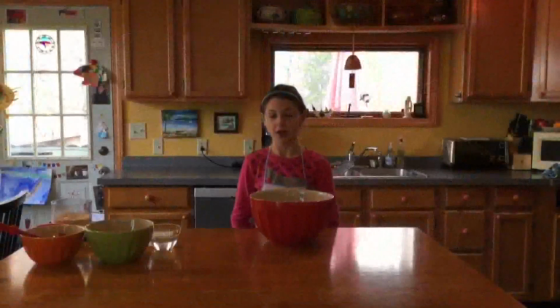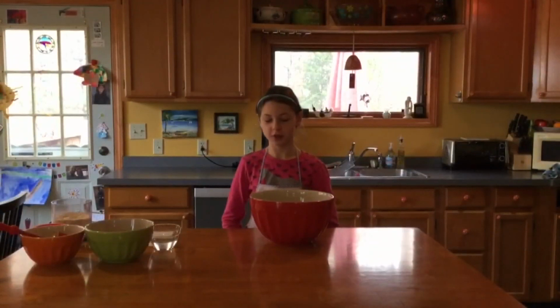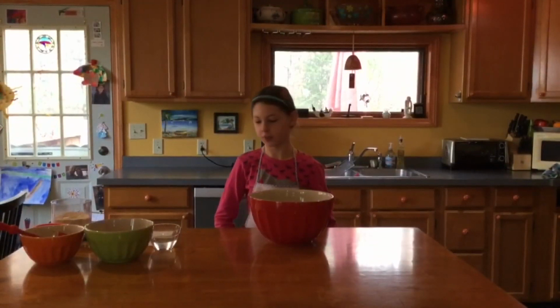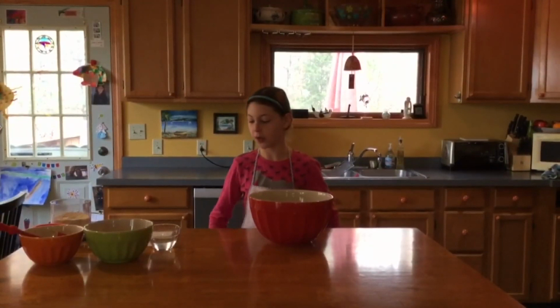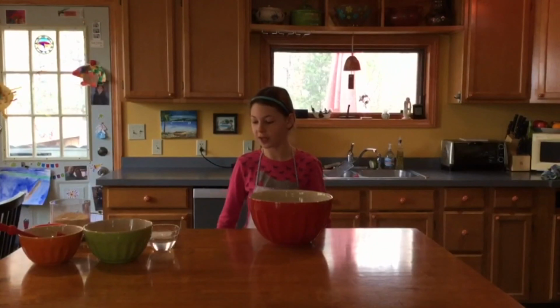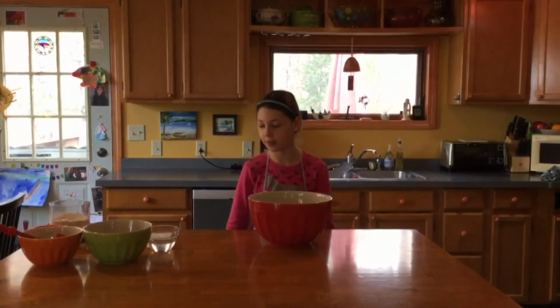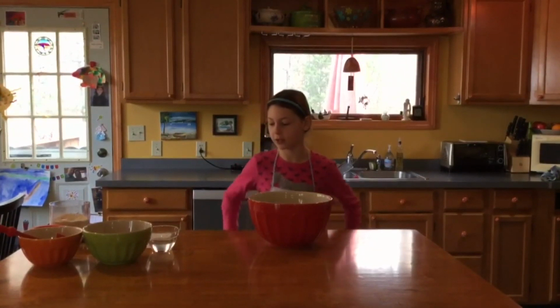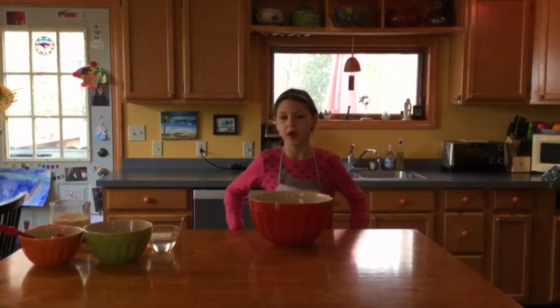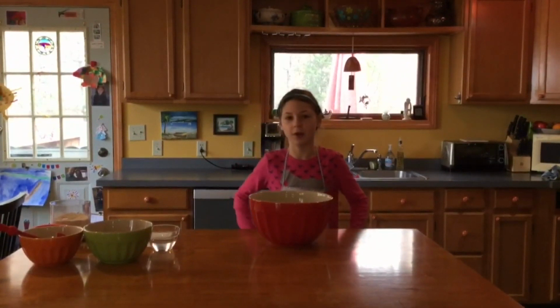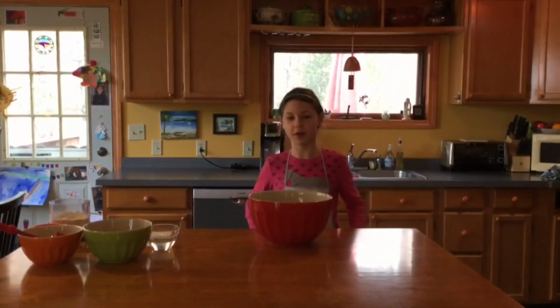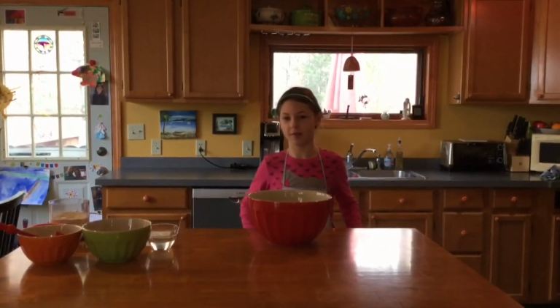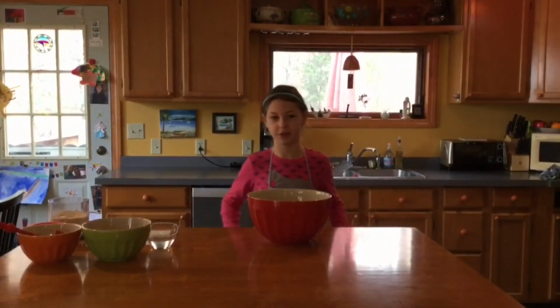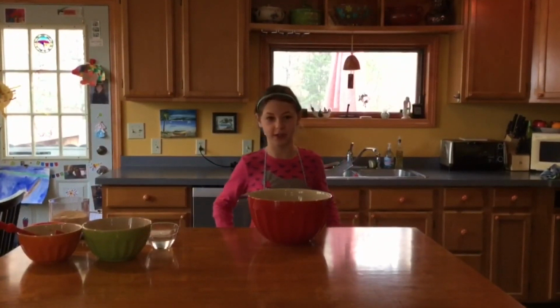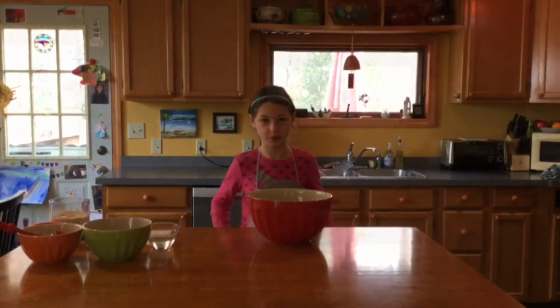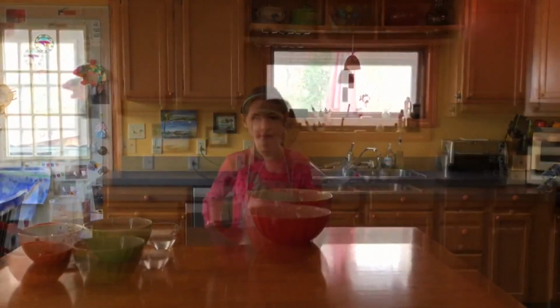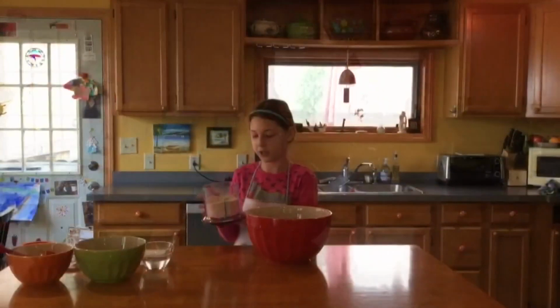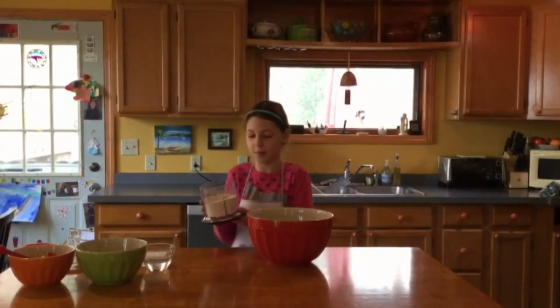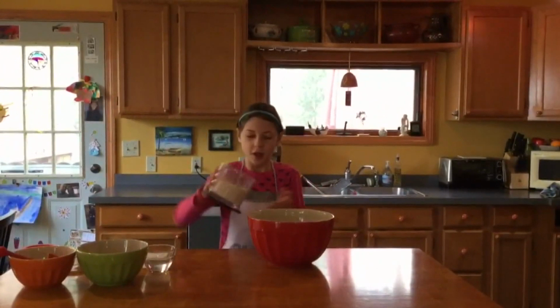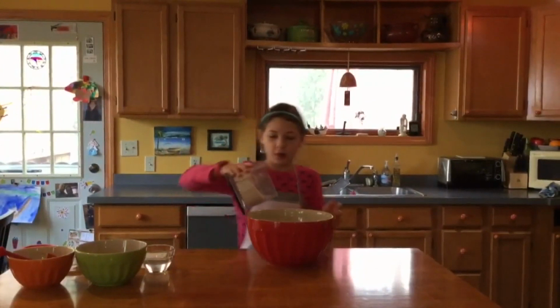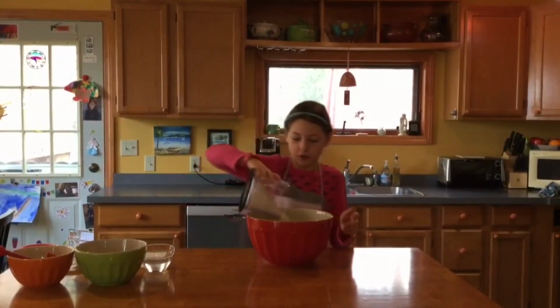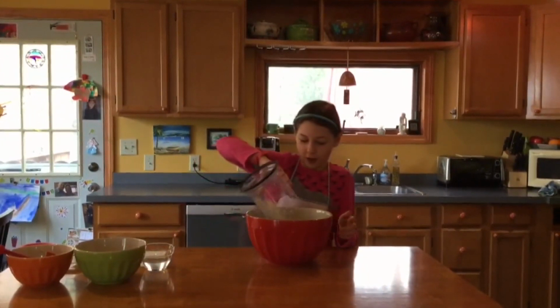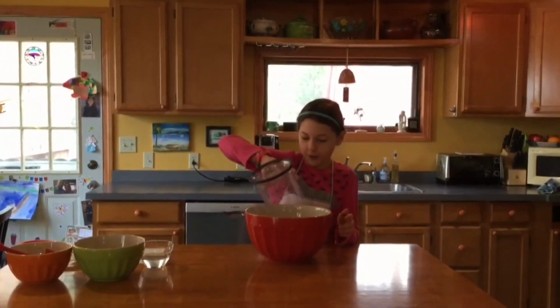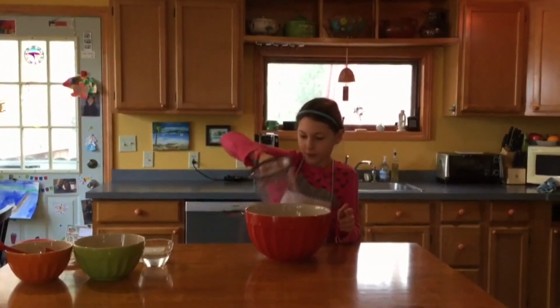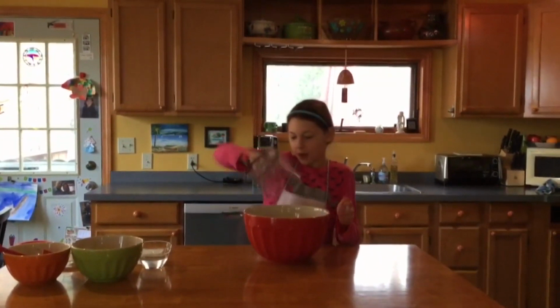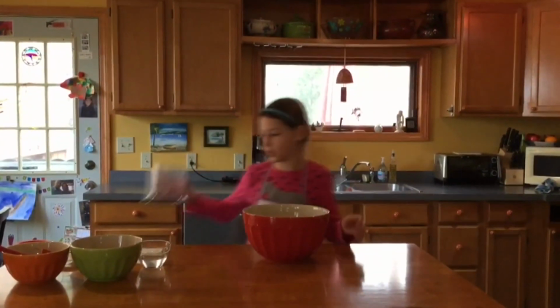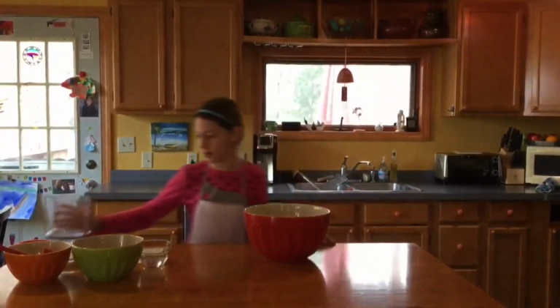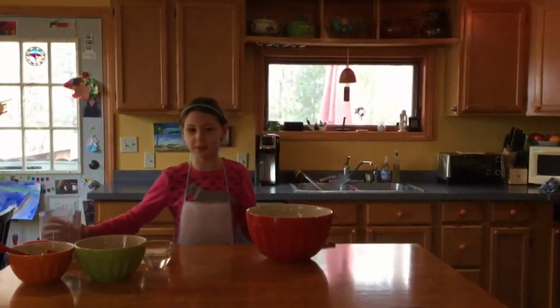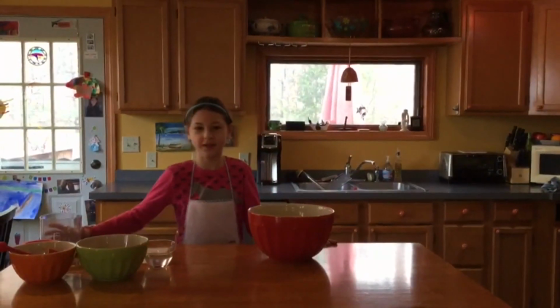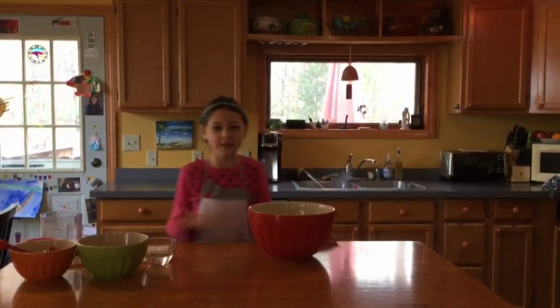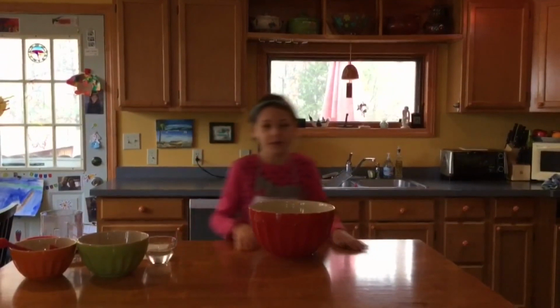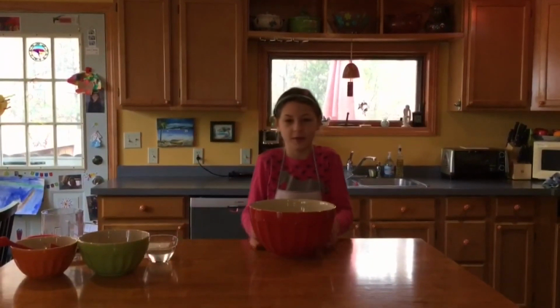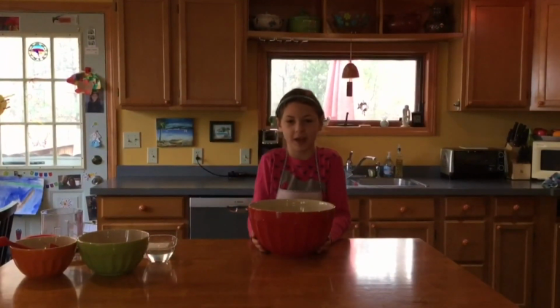First you'll need to put one can of pumpkin in the bowl and one-fourth a cup of applesauce in the bowl. Next you'll need two cups of oat flour, which is just oatmeal blended to make flour.